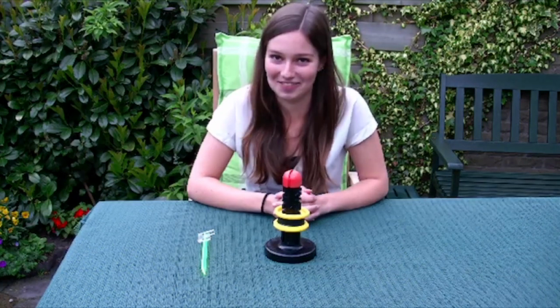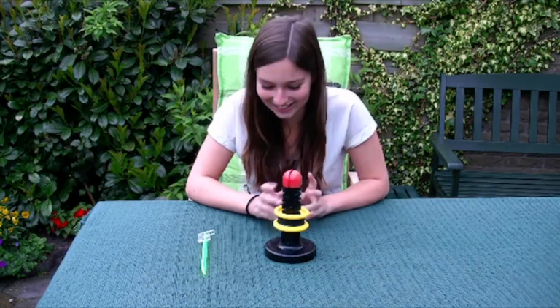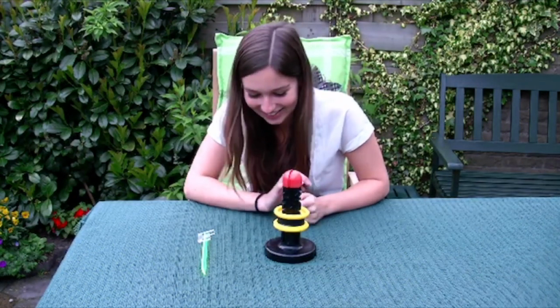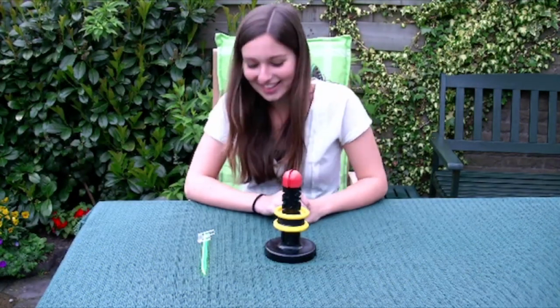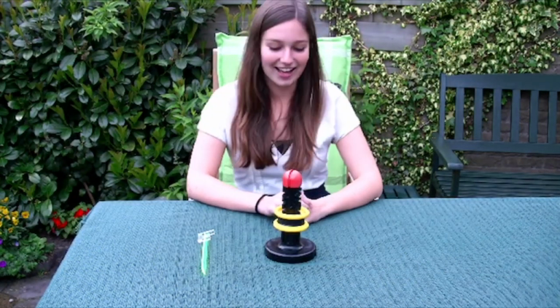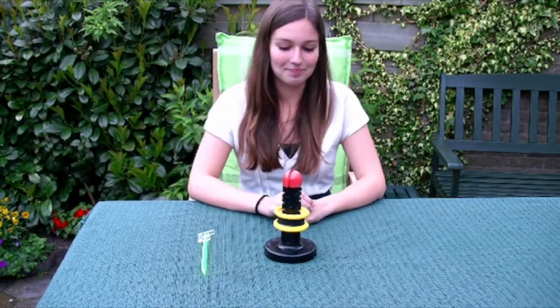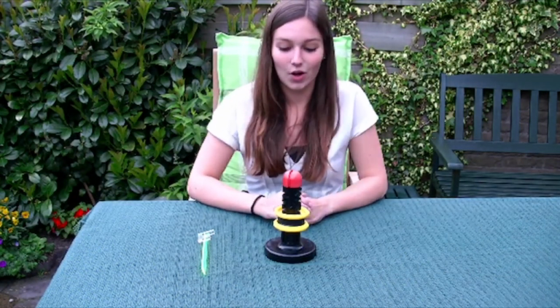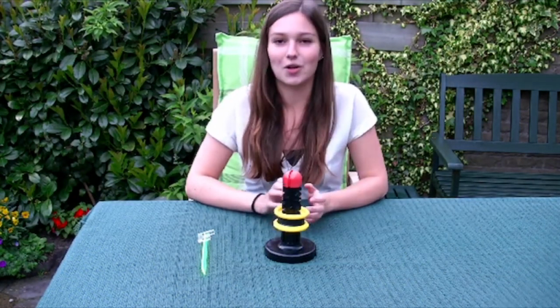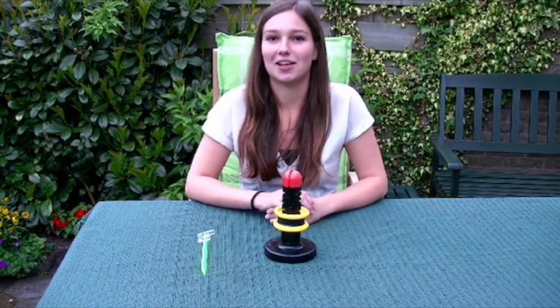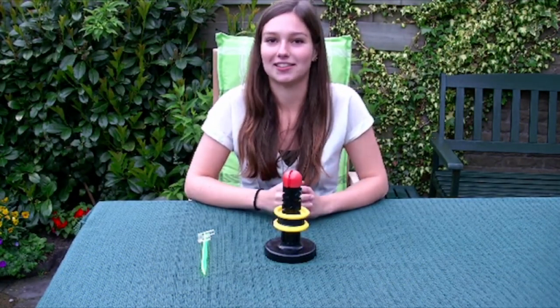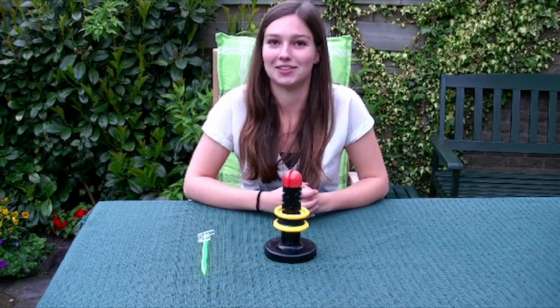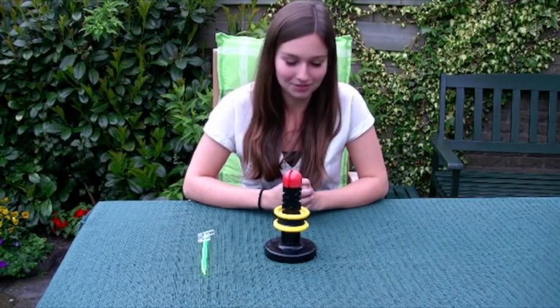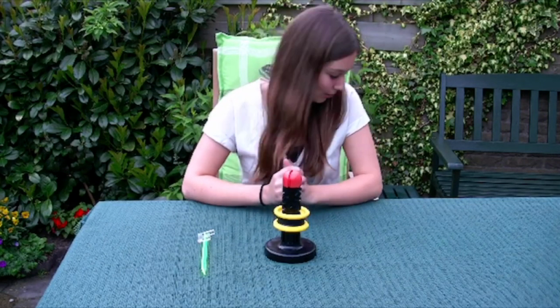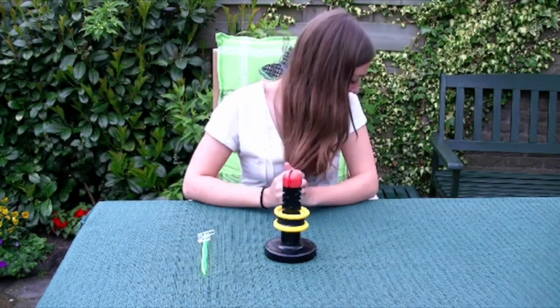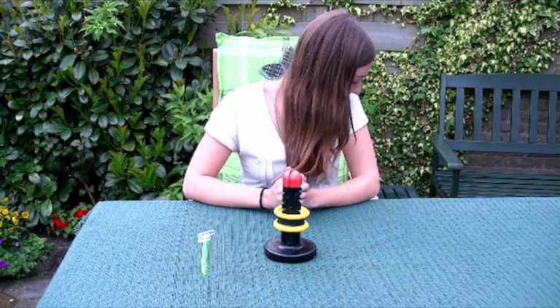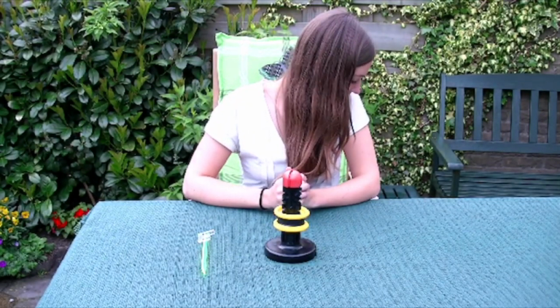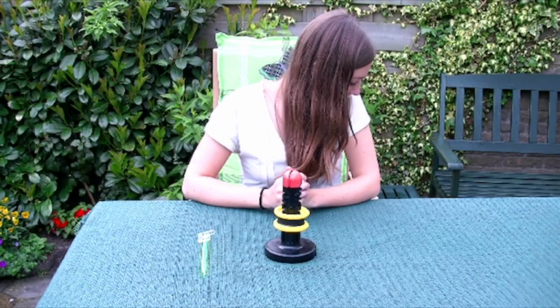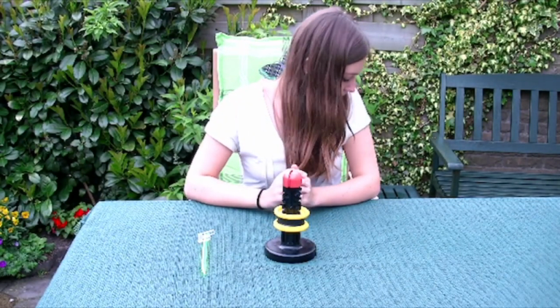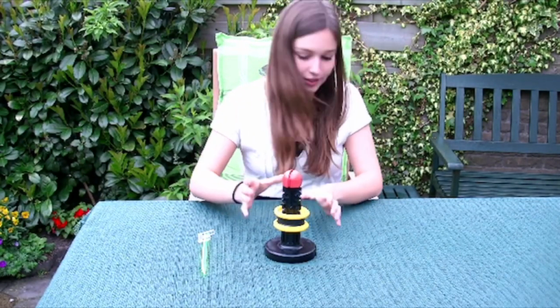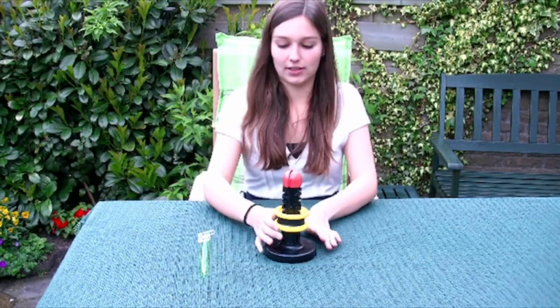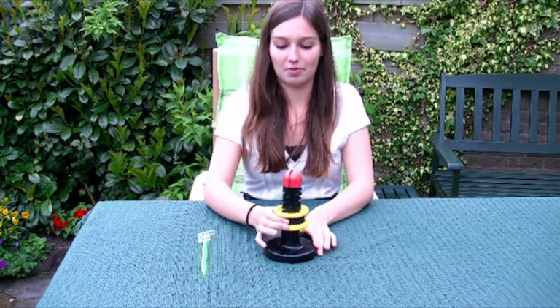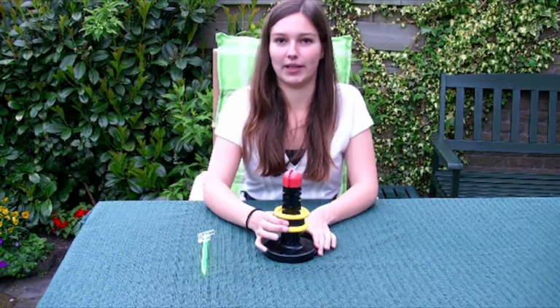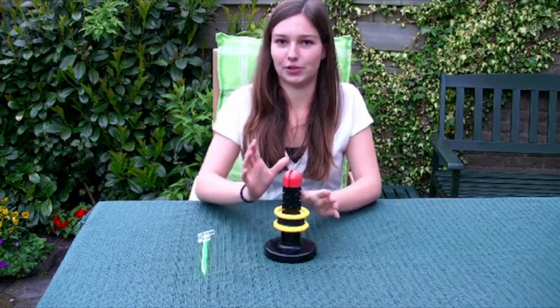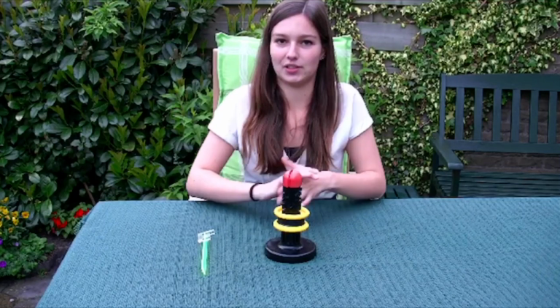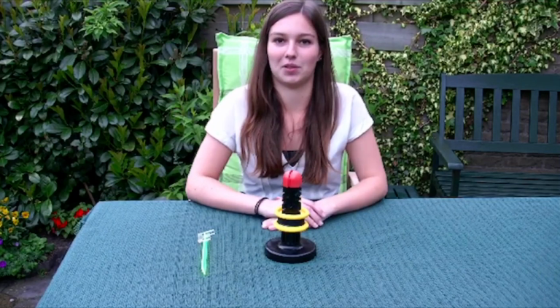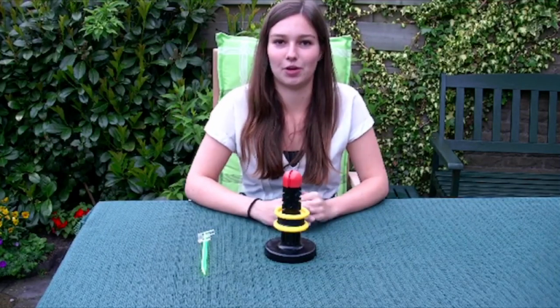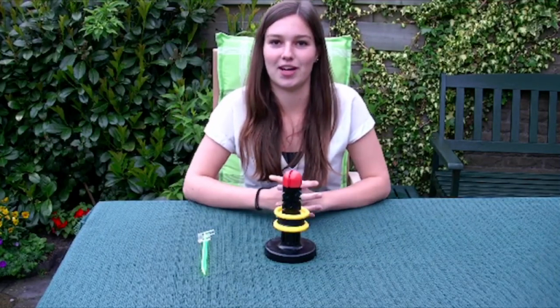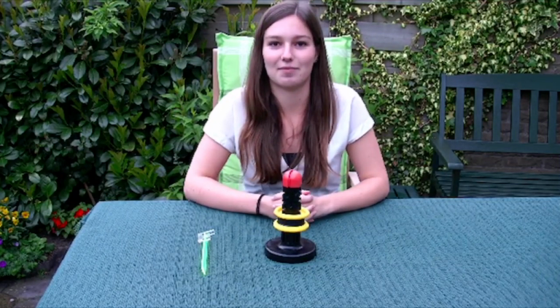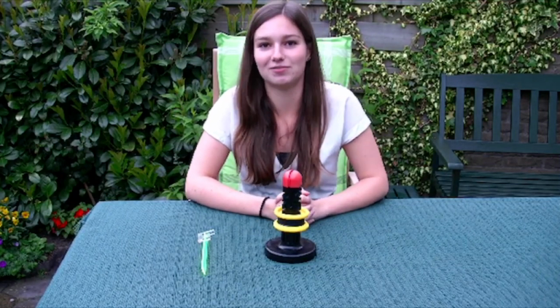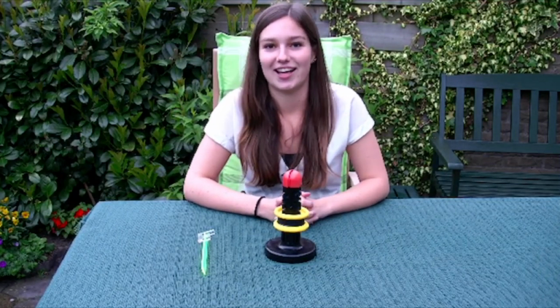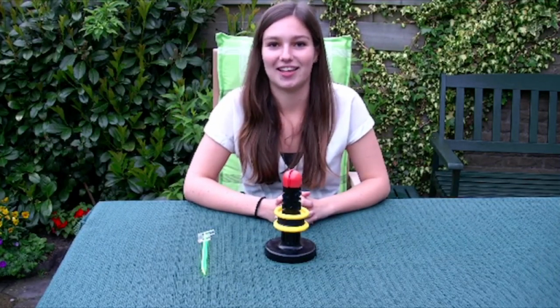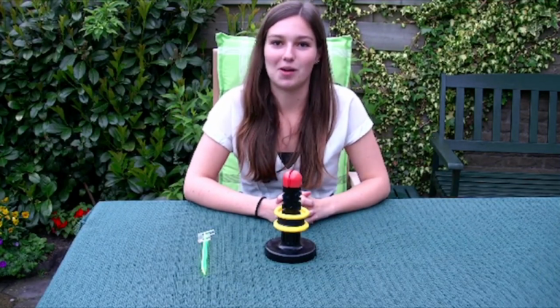Sorry about that. And like always, Oskar has a question for you: how do you call this type of memory that's used in this puzzle? If you know the answer, let me know. Thank you for watching.